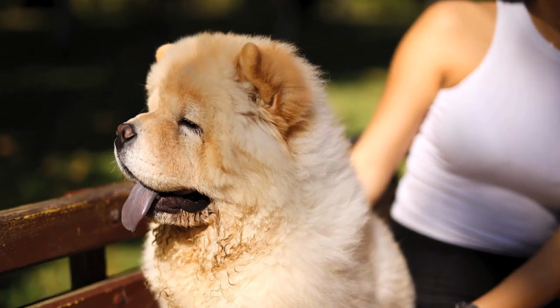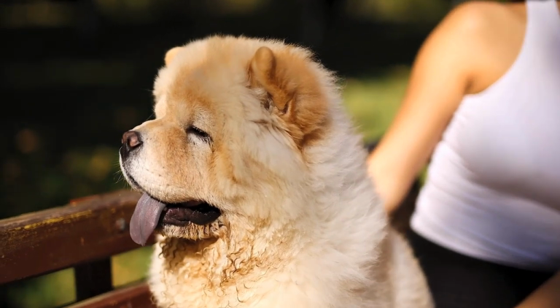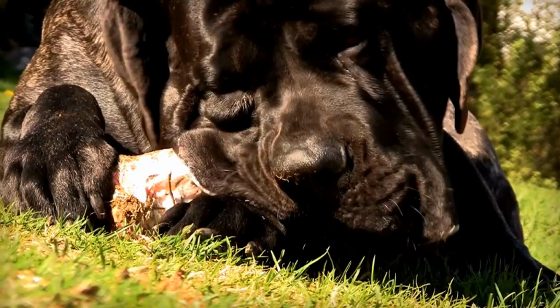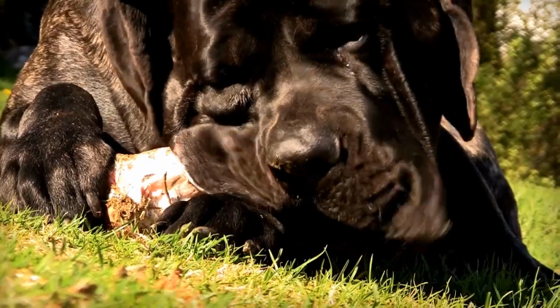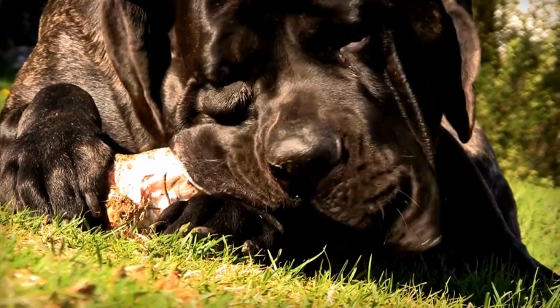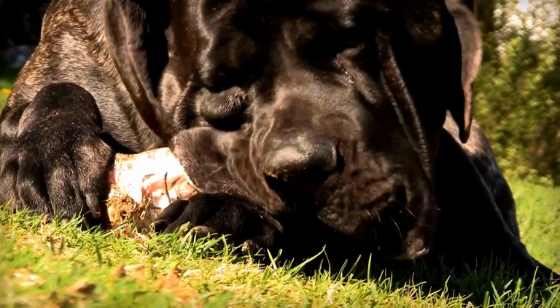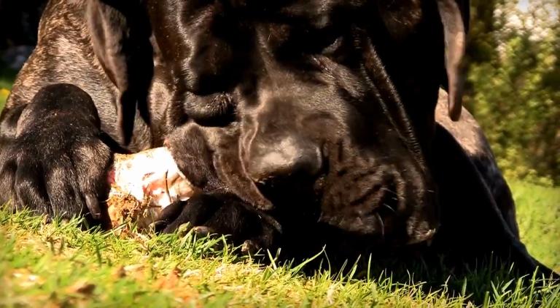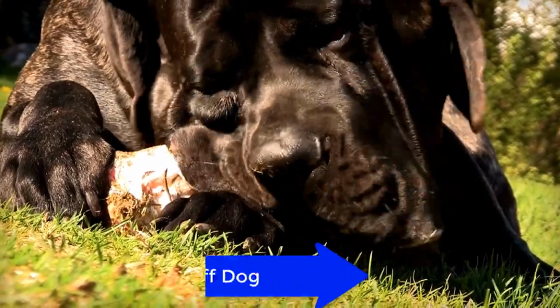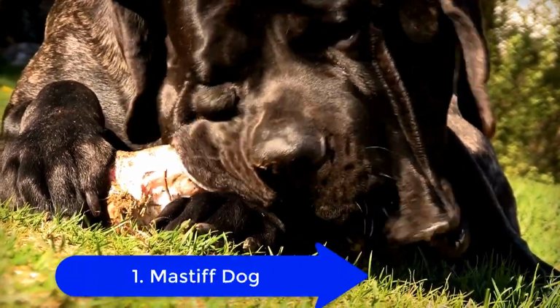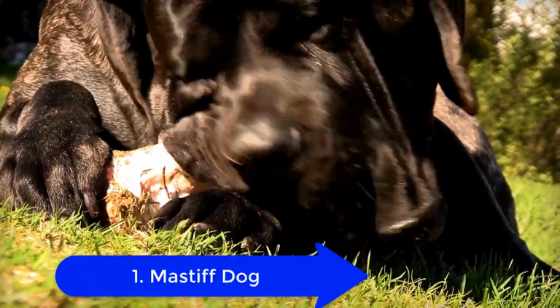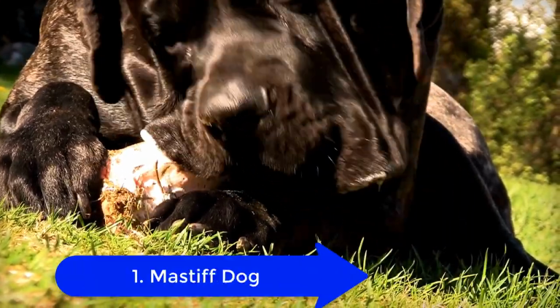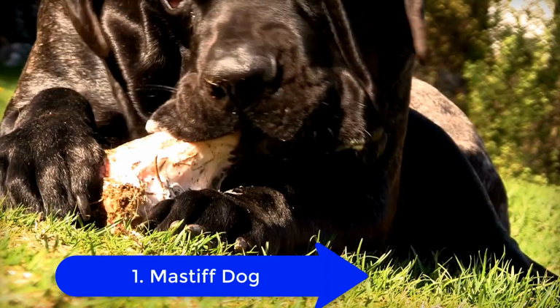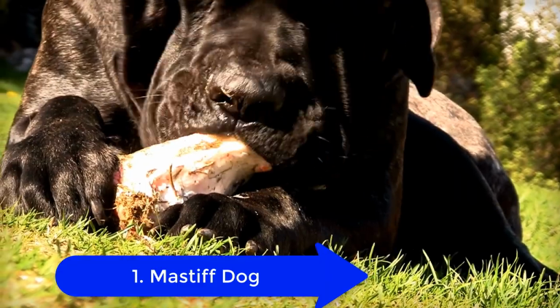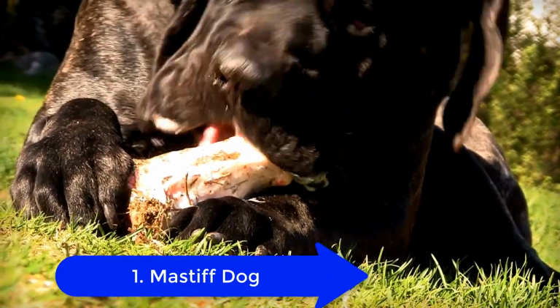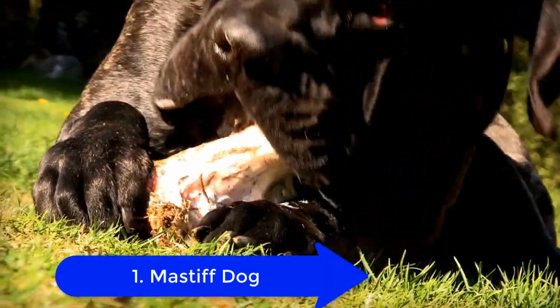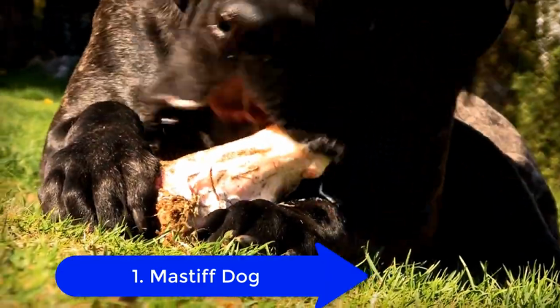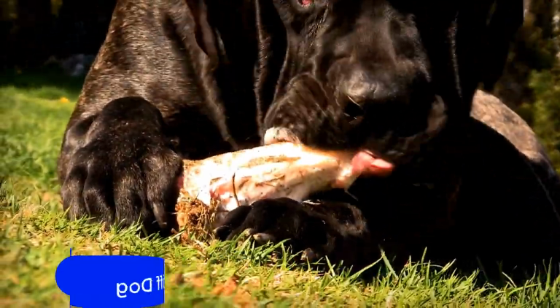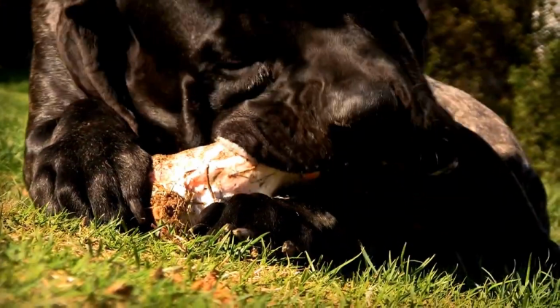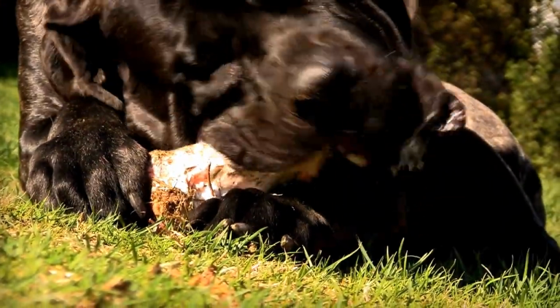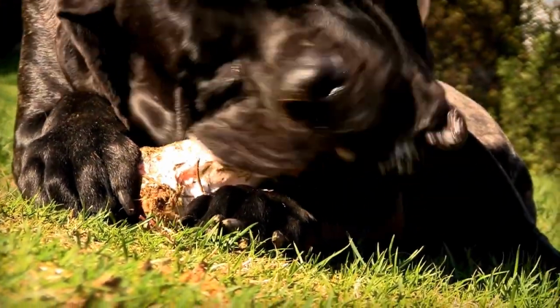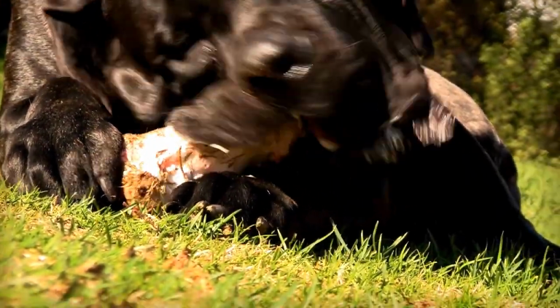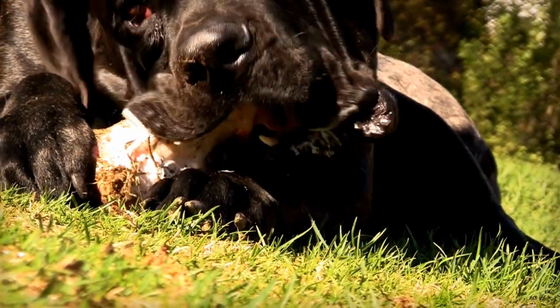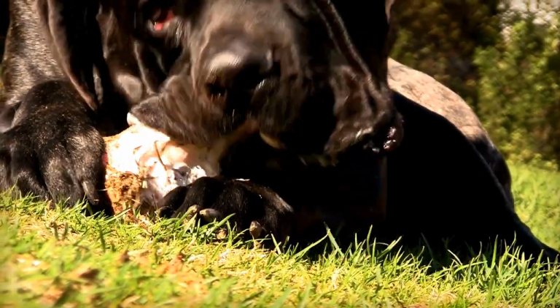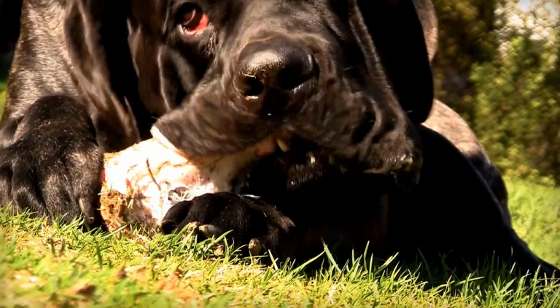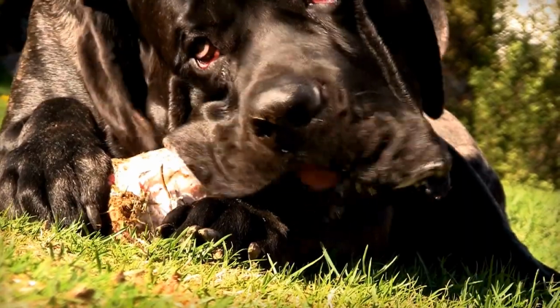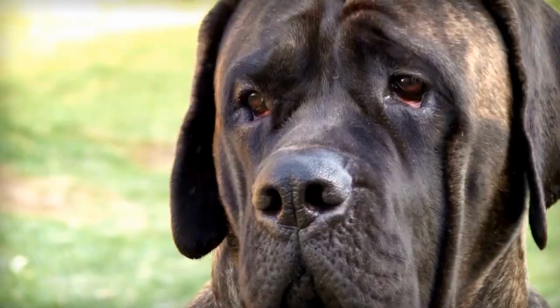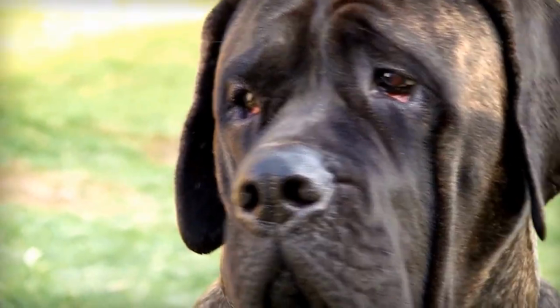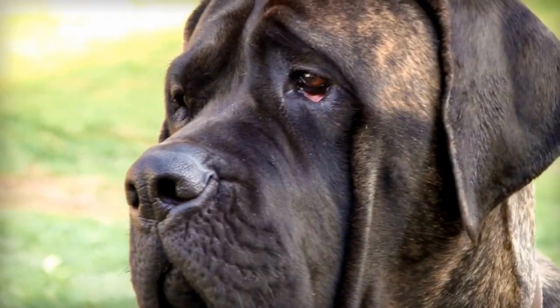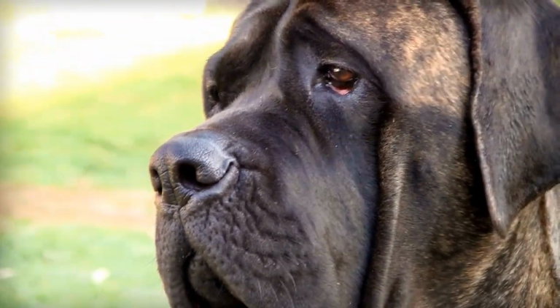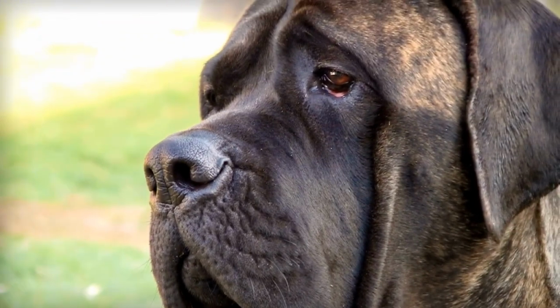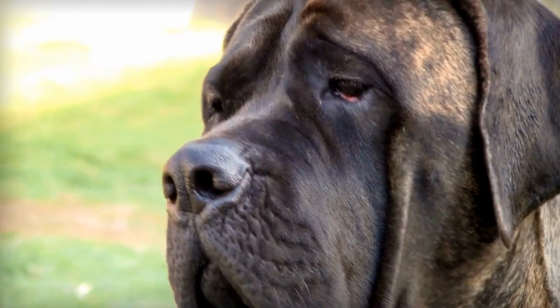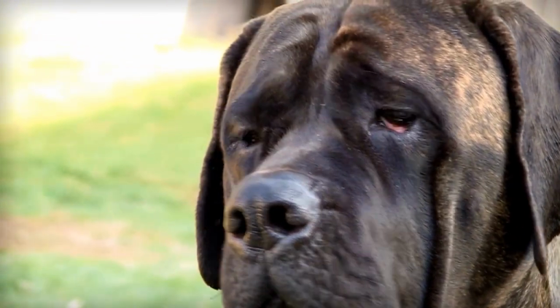1. Mastiff. This dog breed was originally meant to be used in bull baiting, dog fighting, and hunting. So their big jowls protected their faces and helped them pick up a scent faster and better.